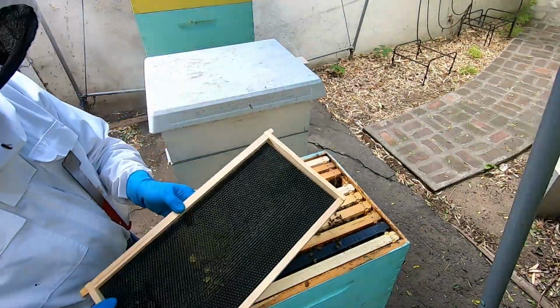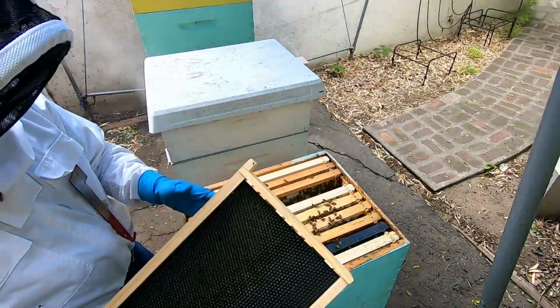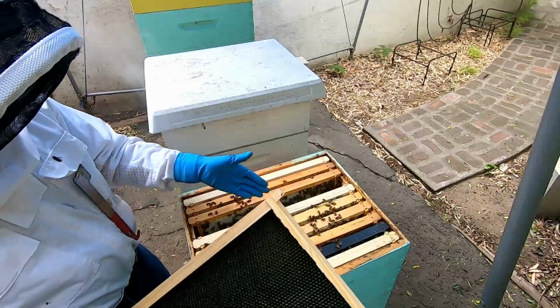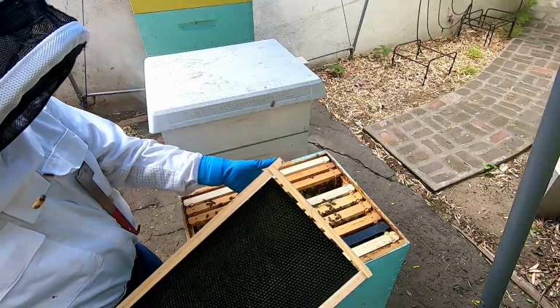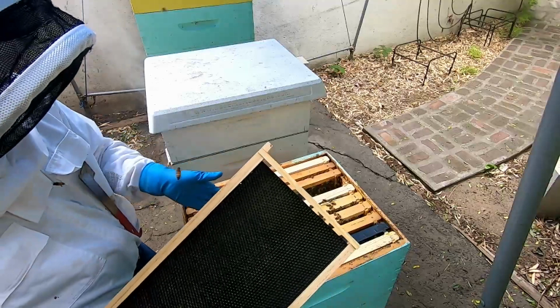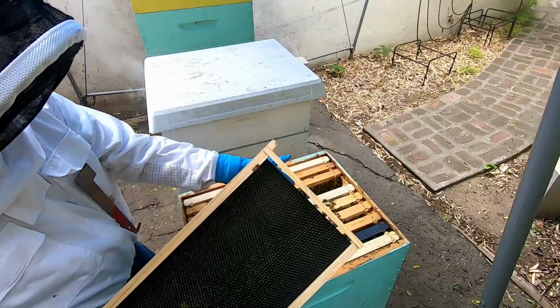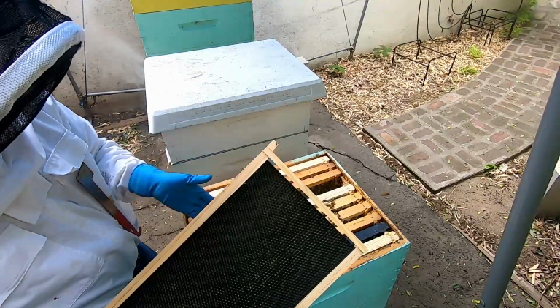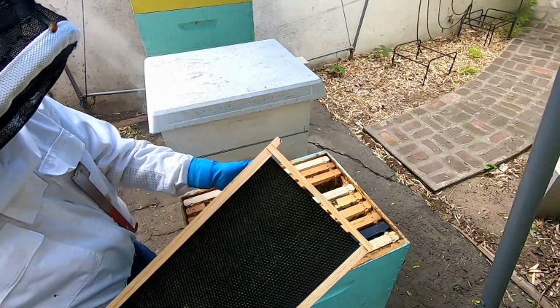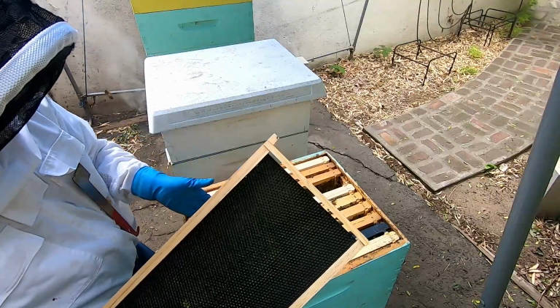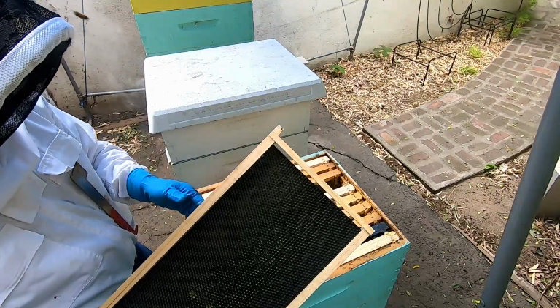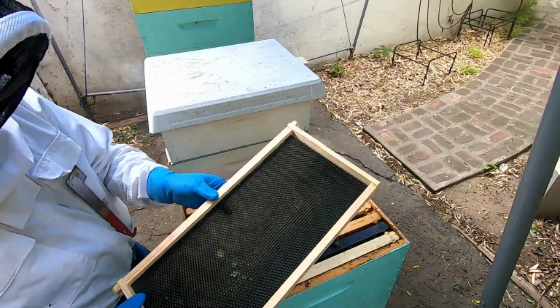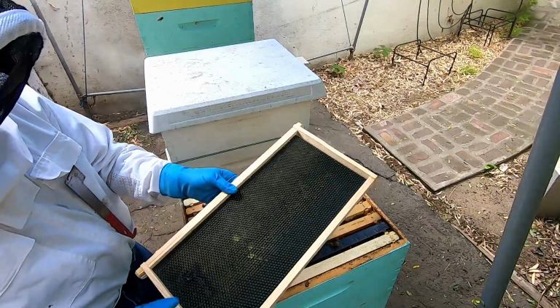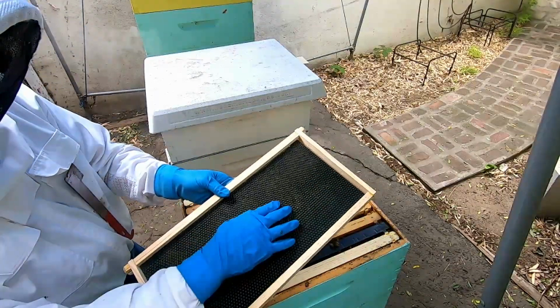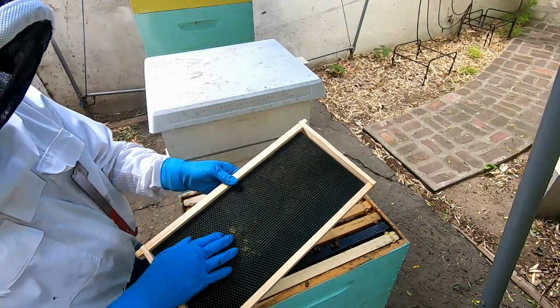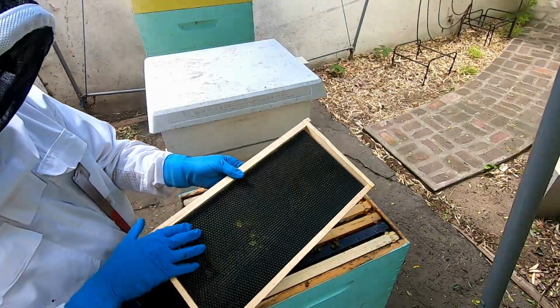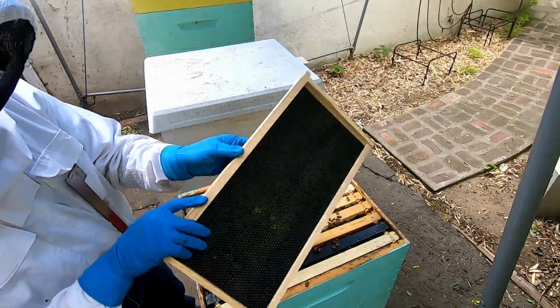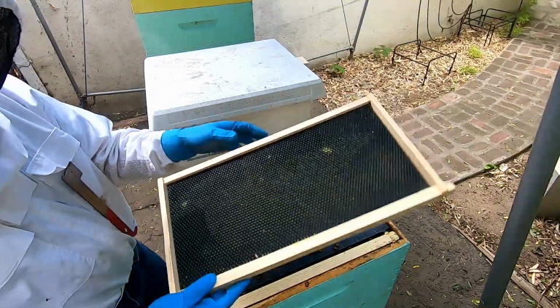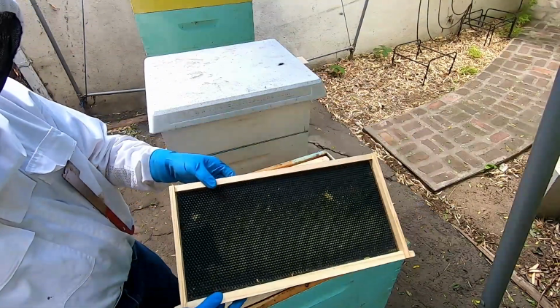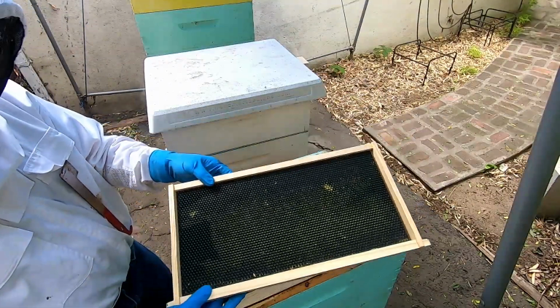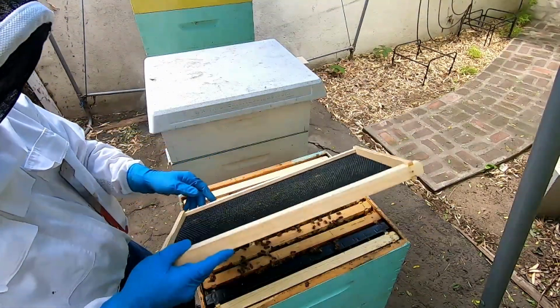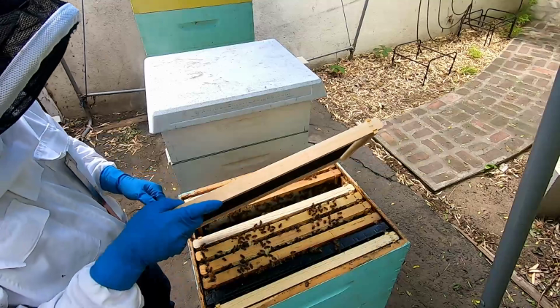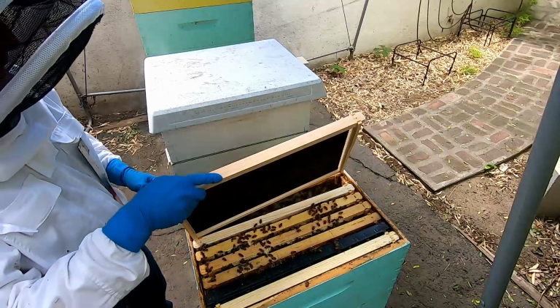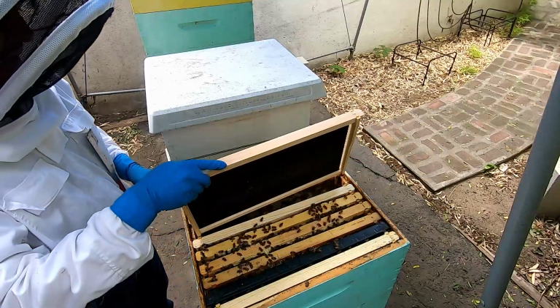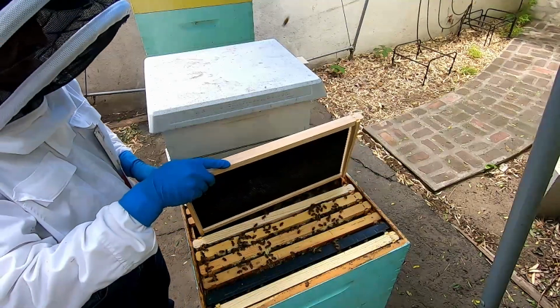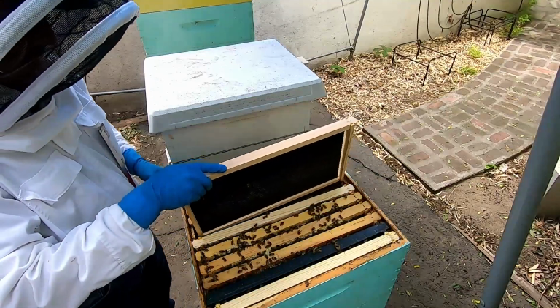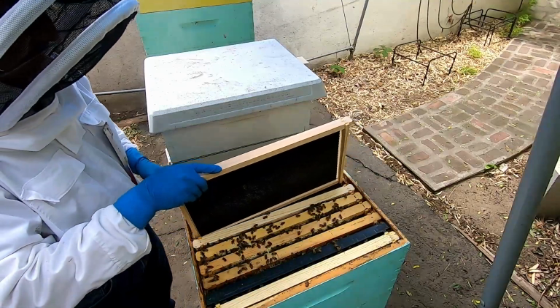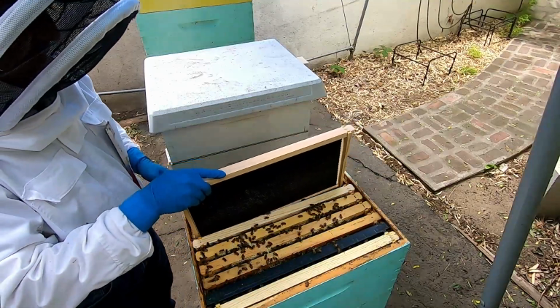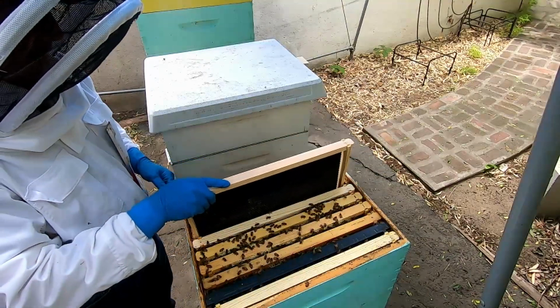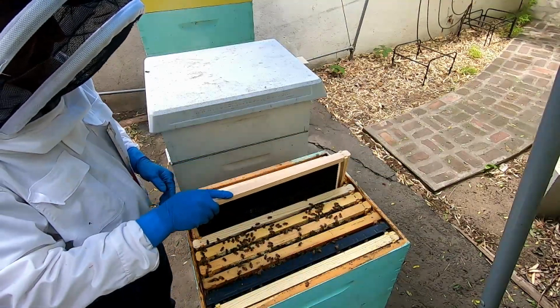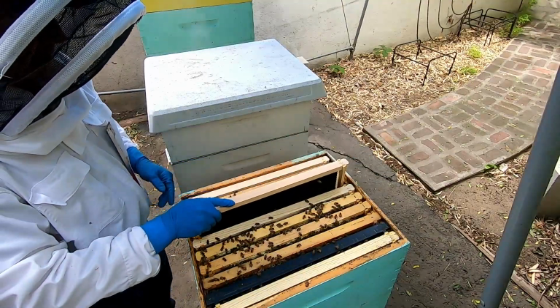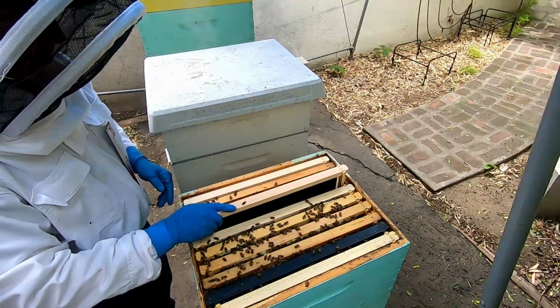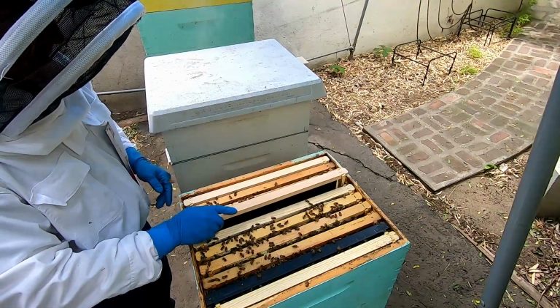And then for this hive, to replace this brood frame, I'll put another empty frame for them to start working on. A lot of bees in here — it'll keep them busy.